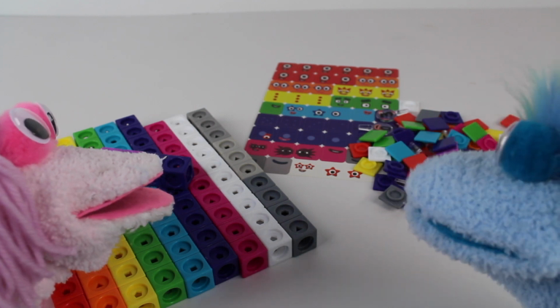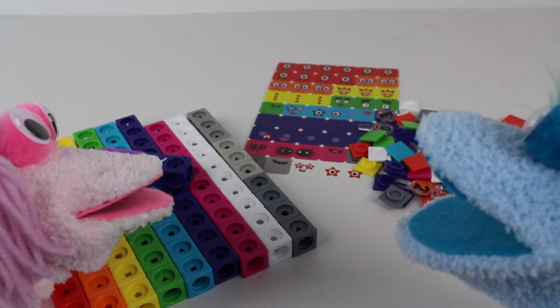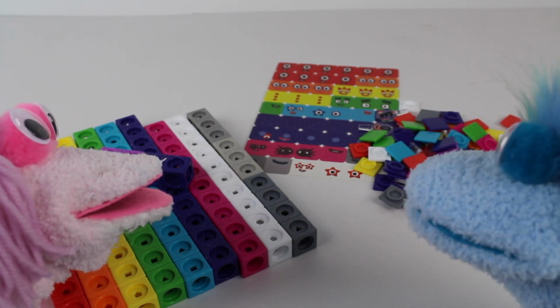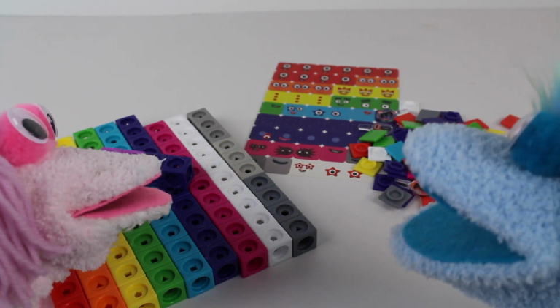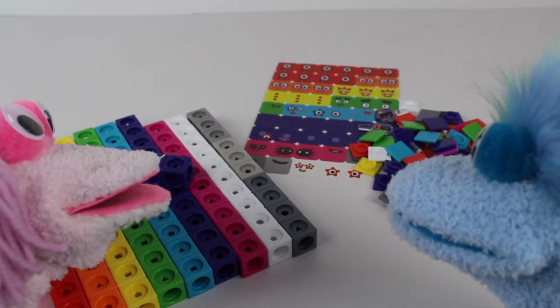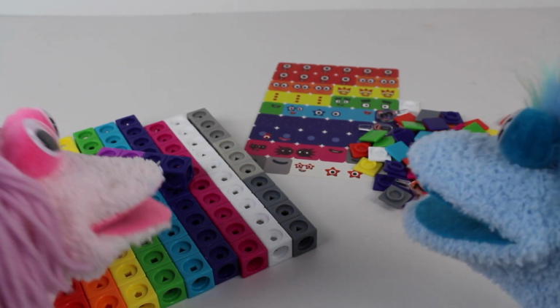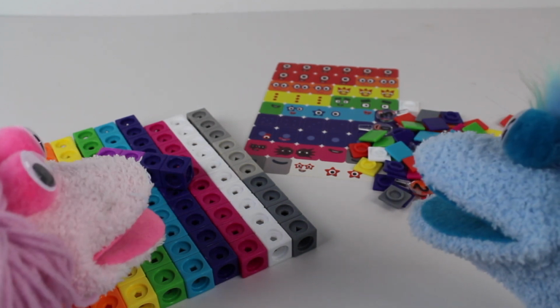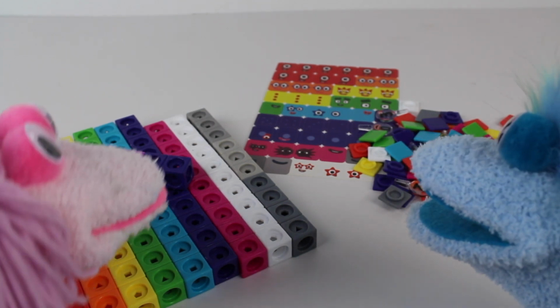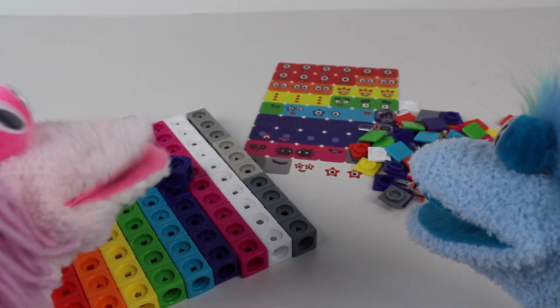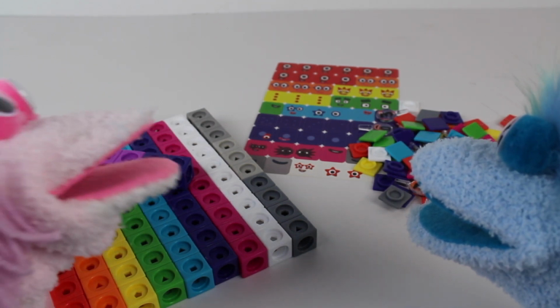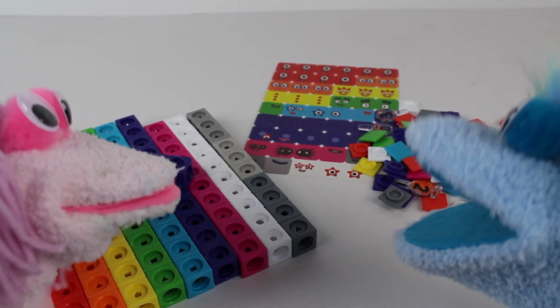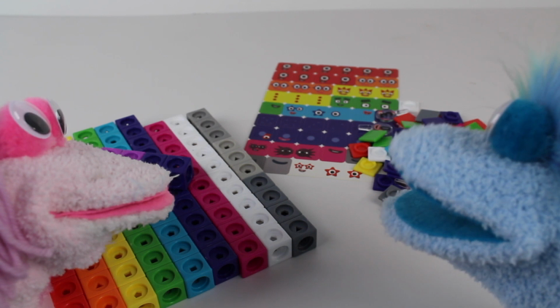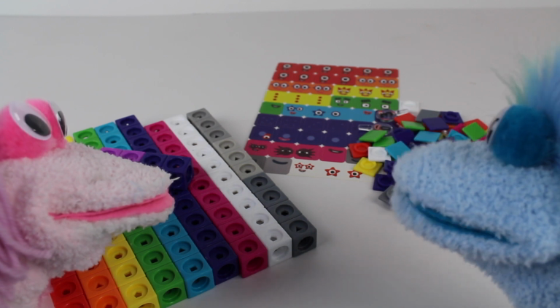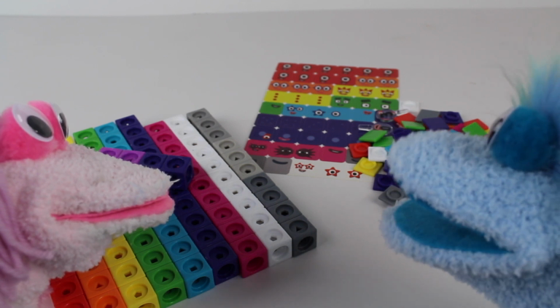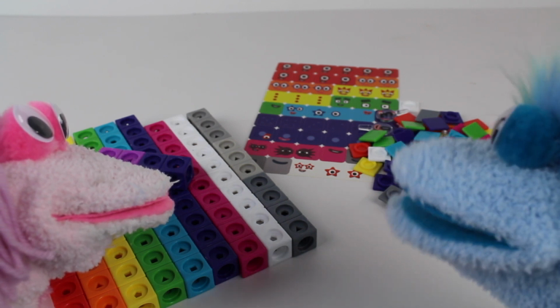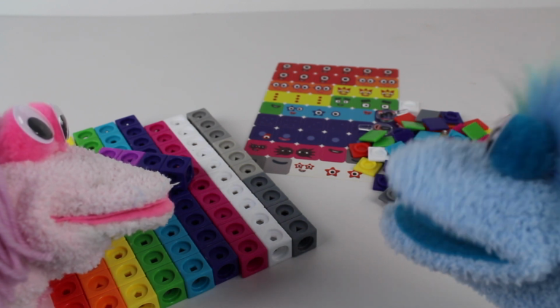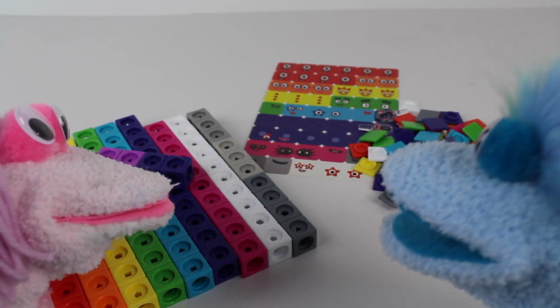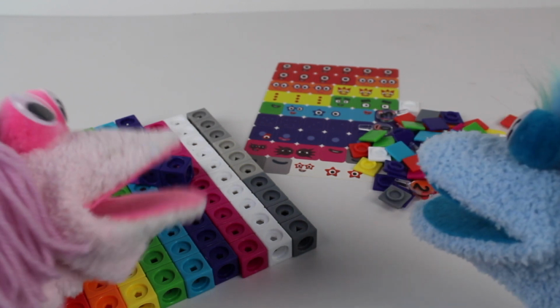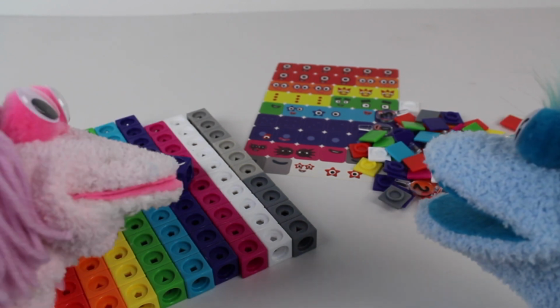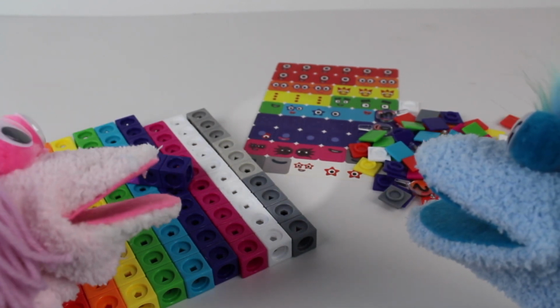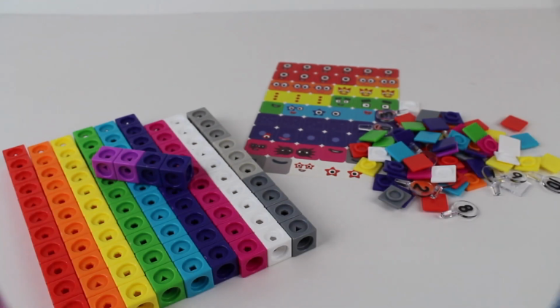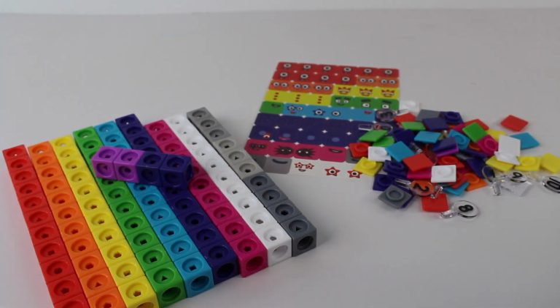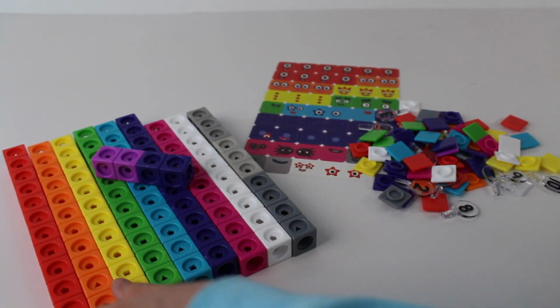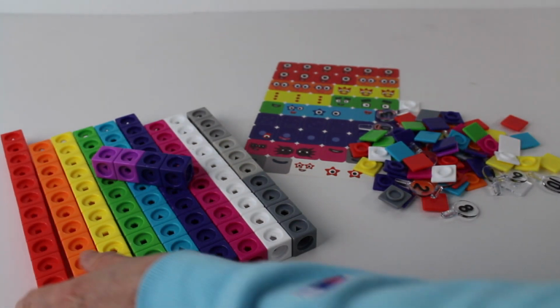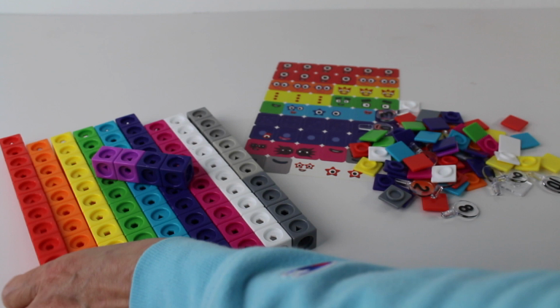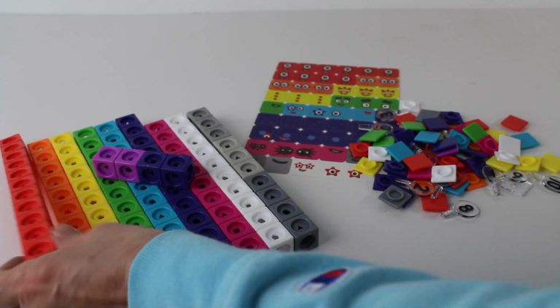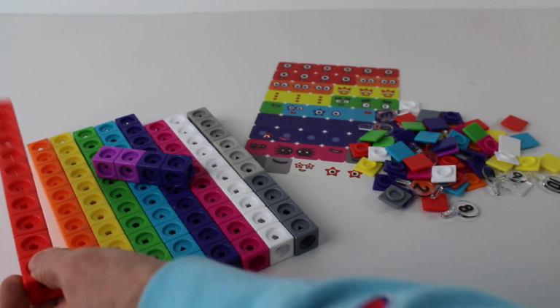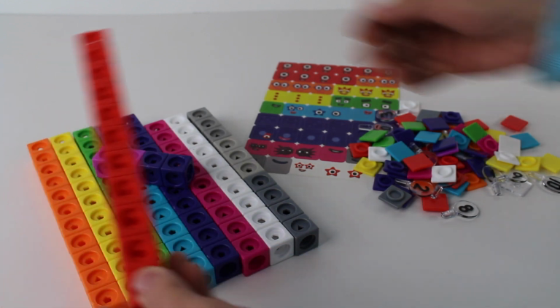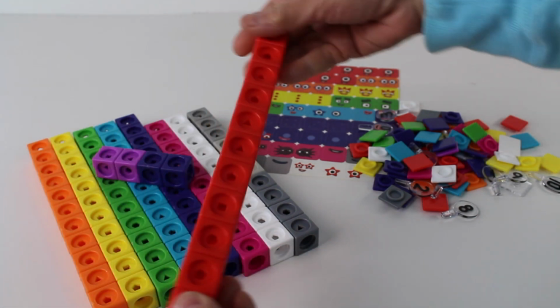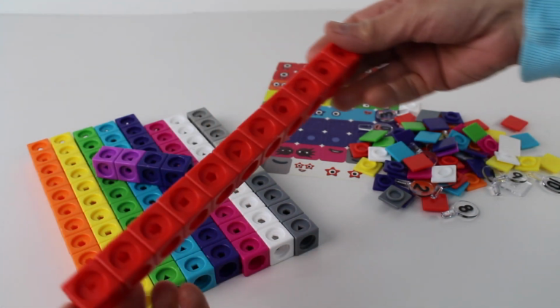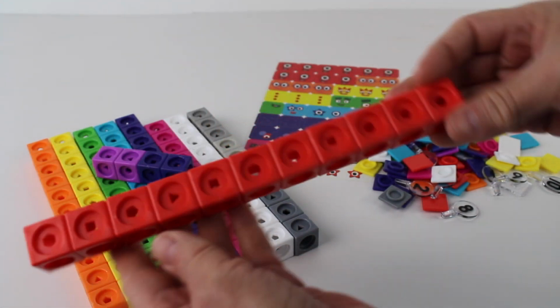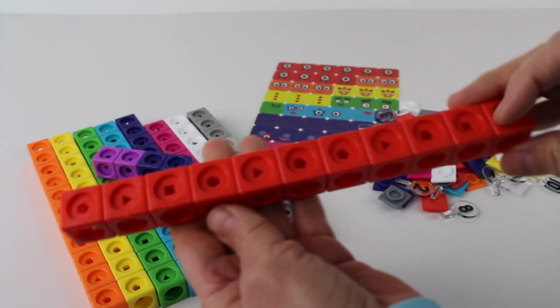One, two, three, four, five, six, seven, eight, nine, ten. Thanks Cotton and Candy for helping me count all these square math link blocks.